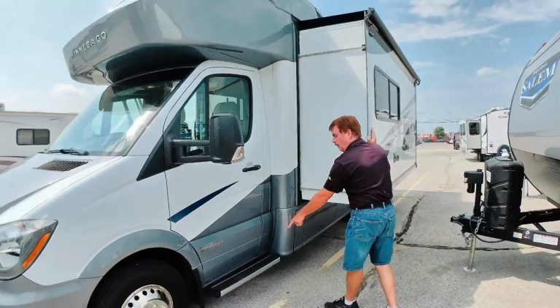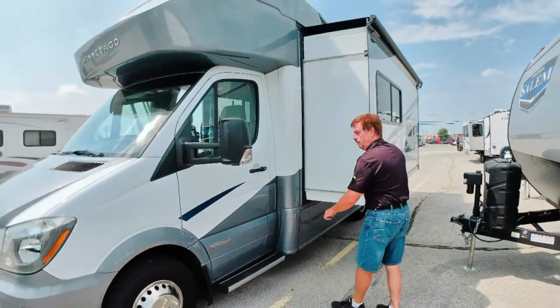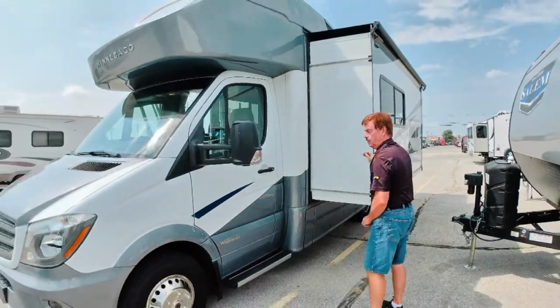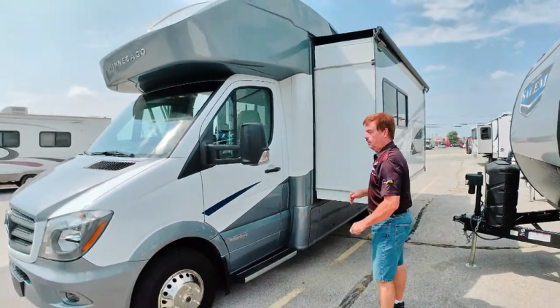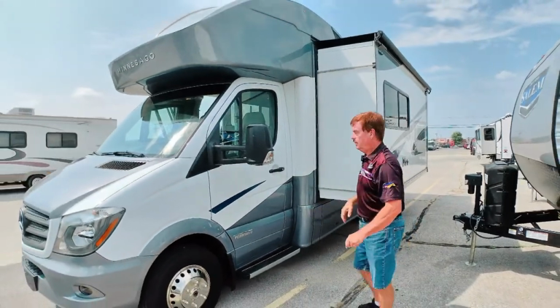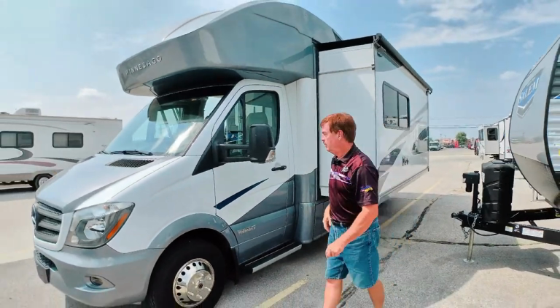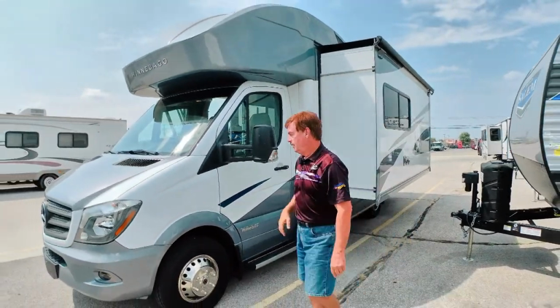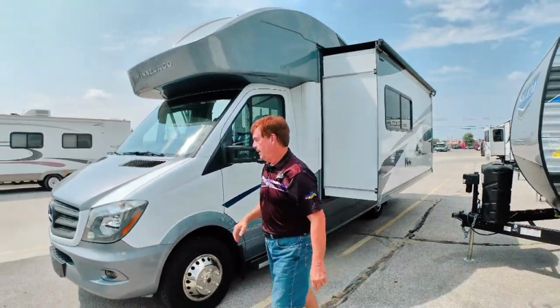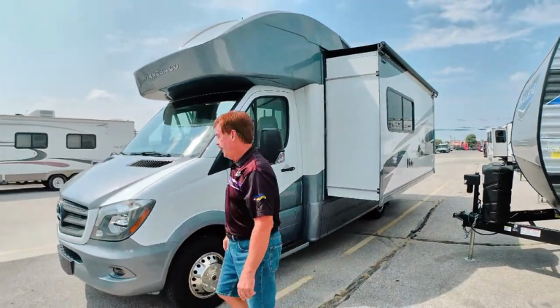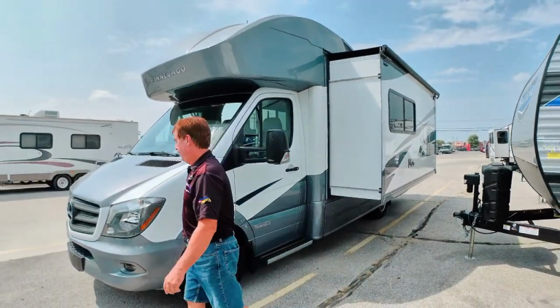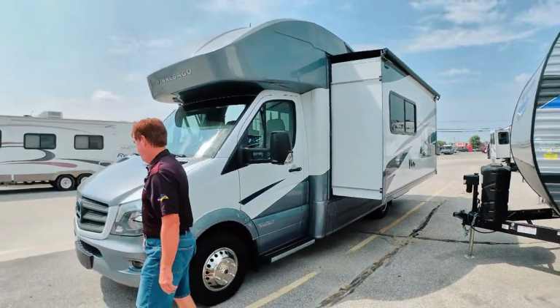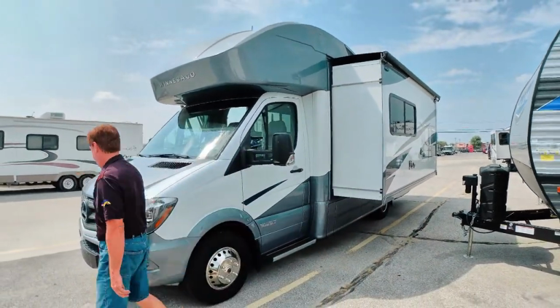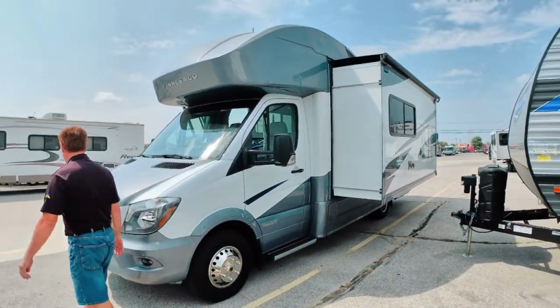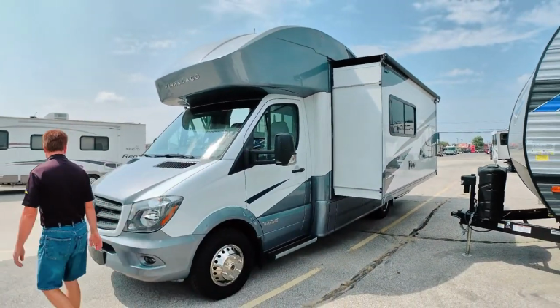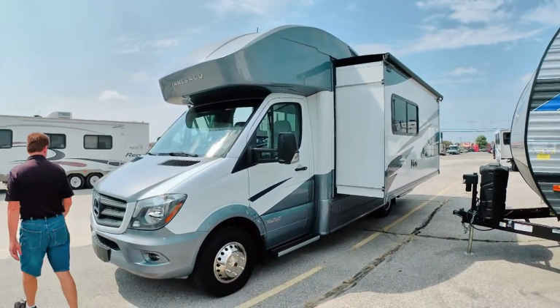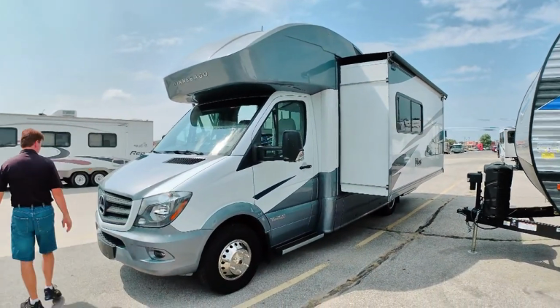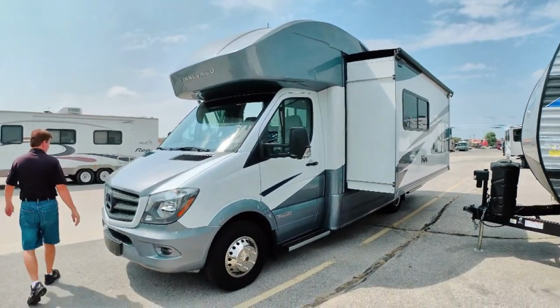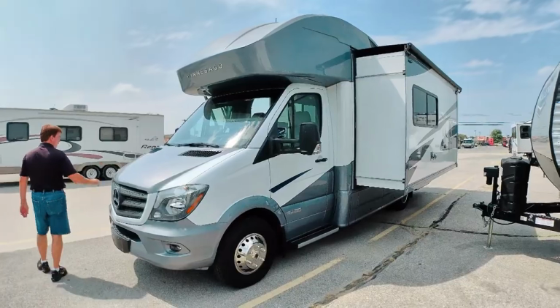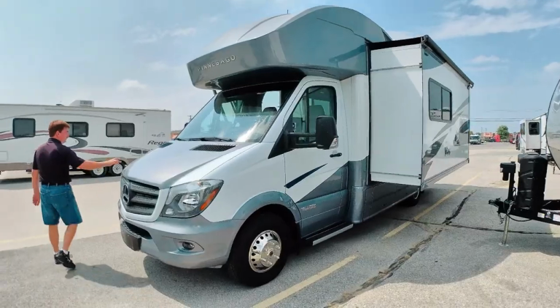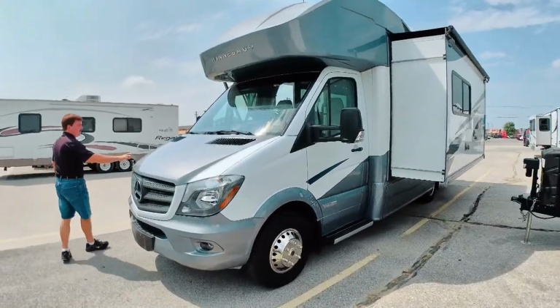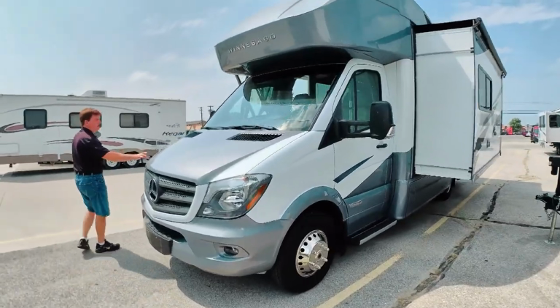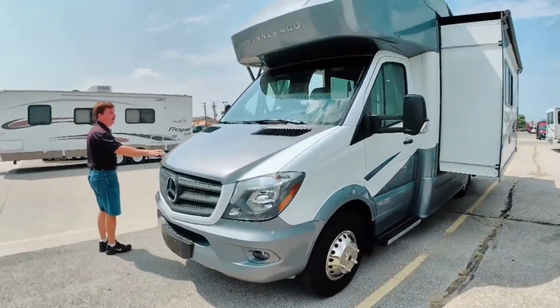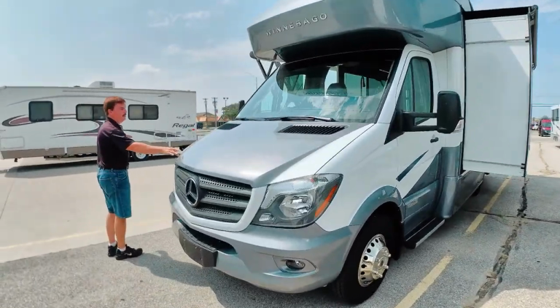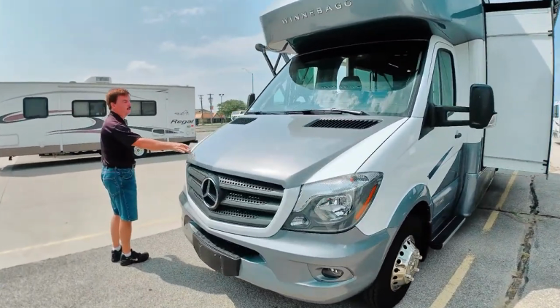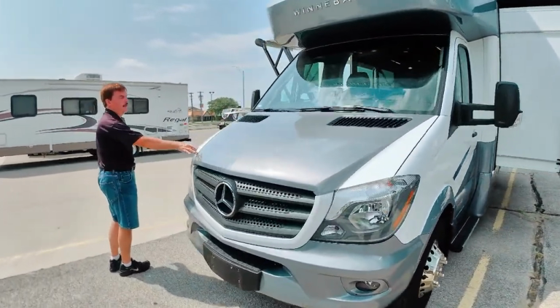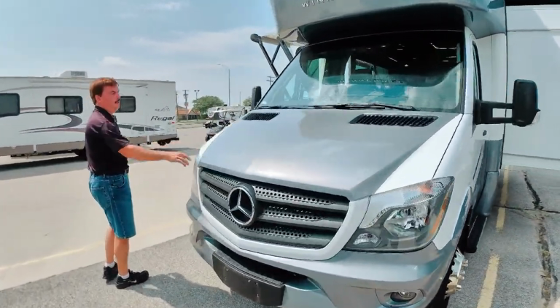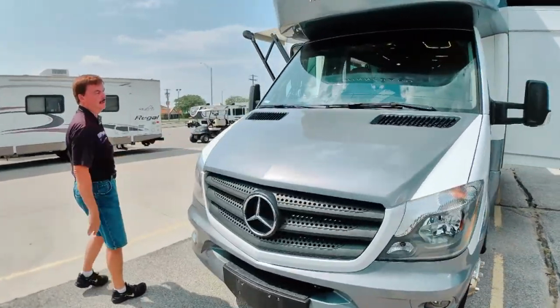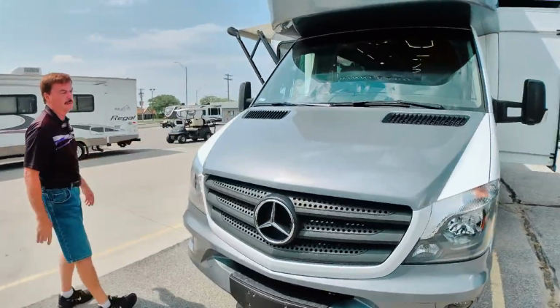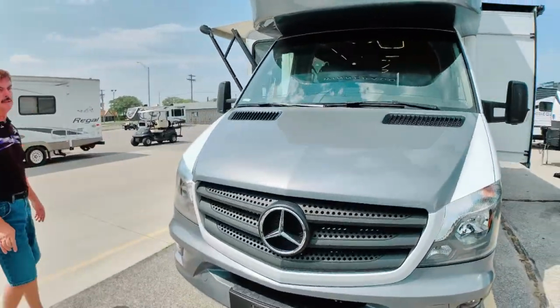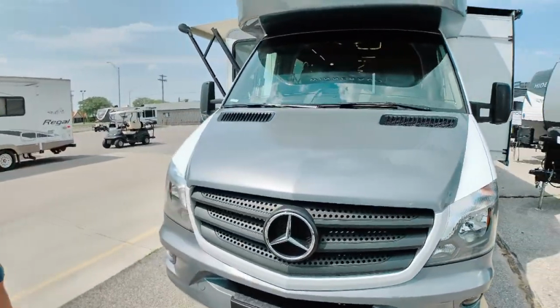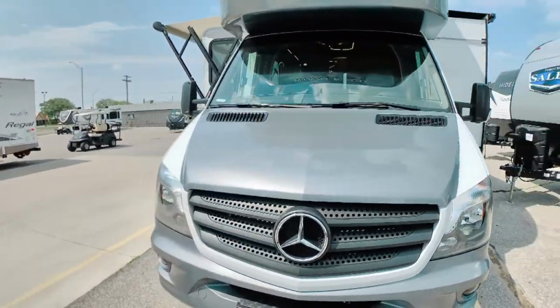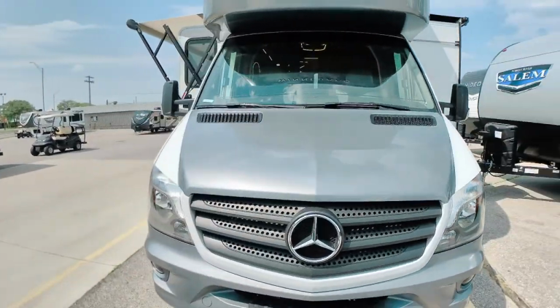Running boards. Mercedes Turbo V6, the 3-liter. This thing gets 16 miles per gallon.